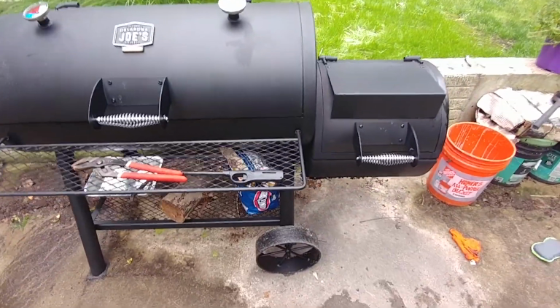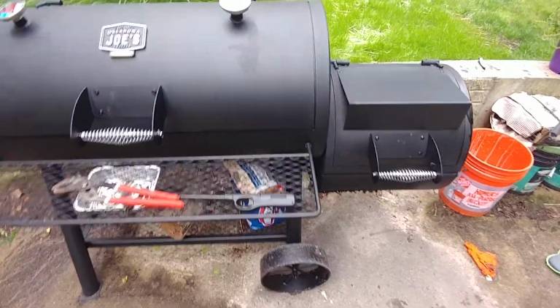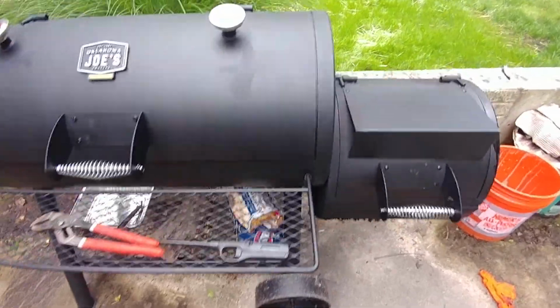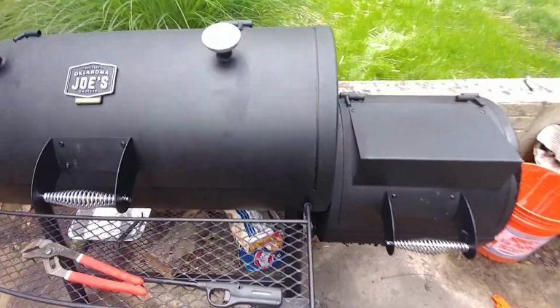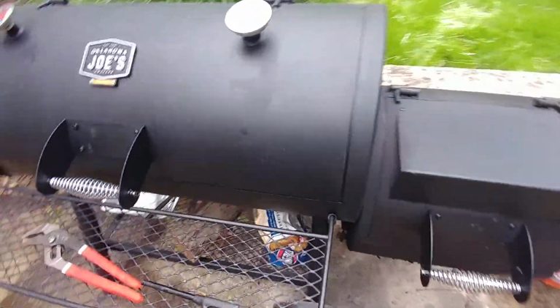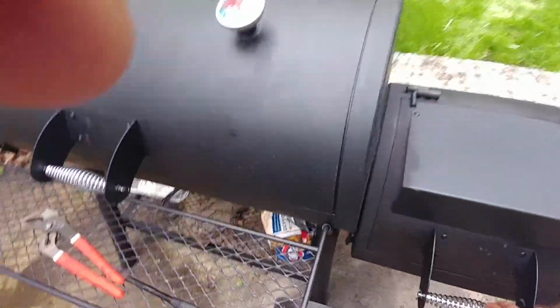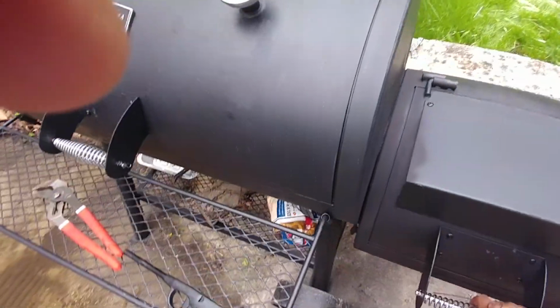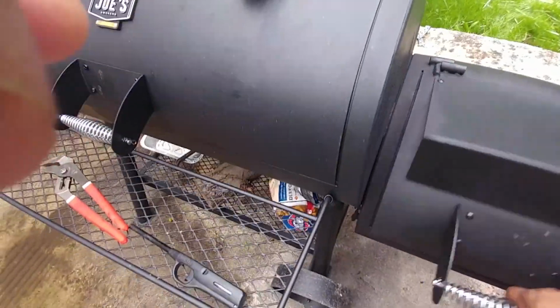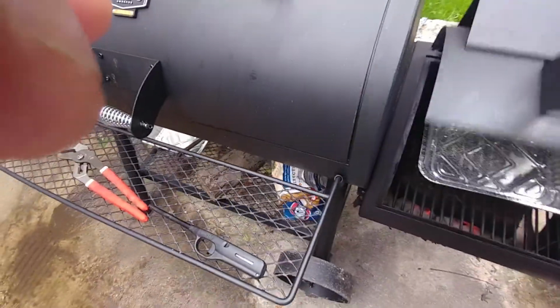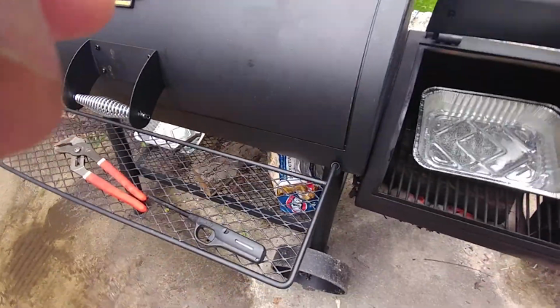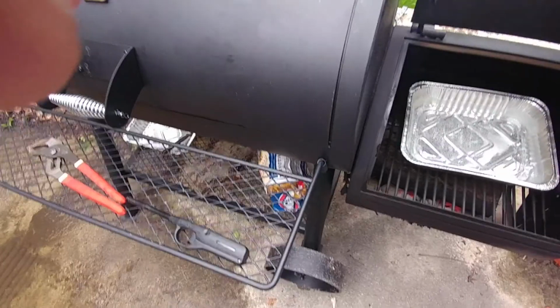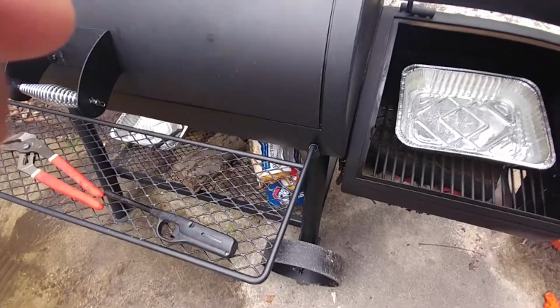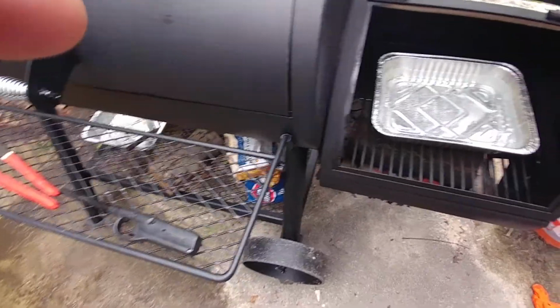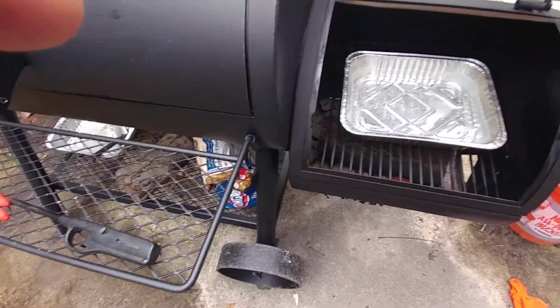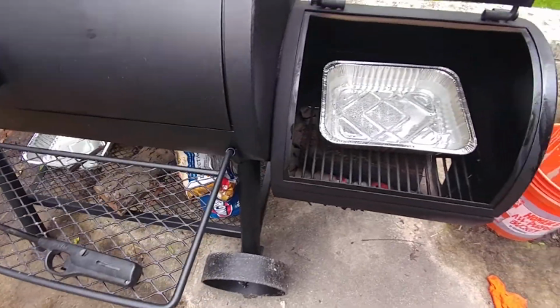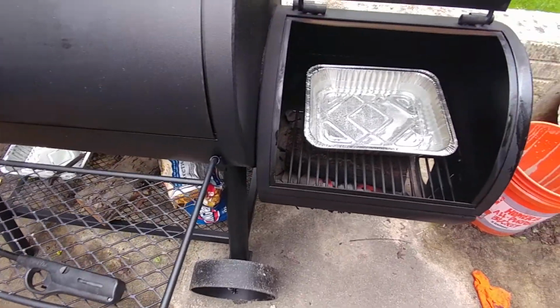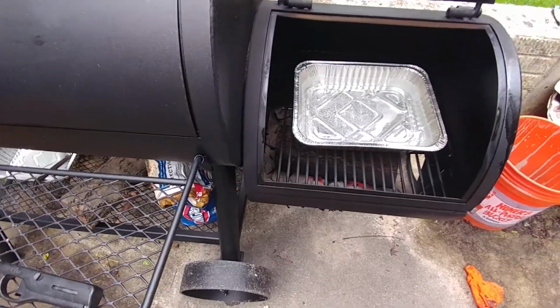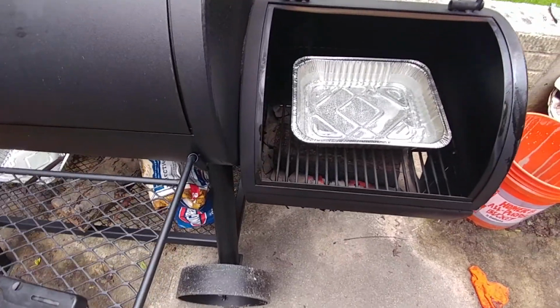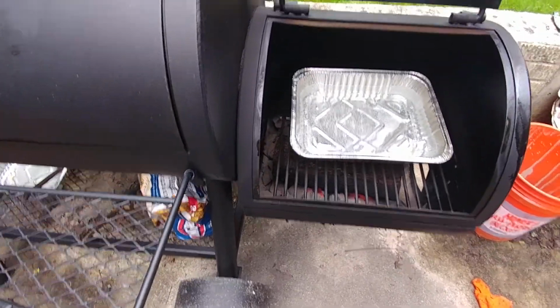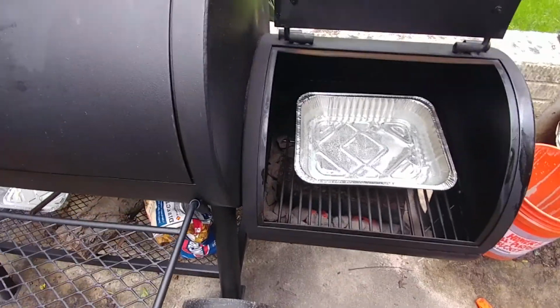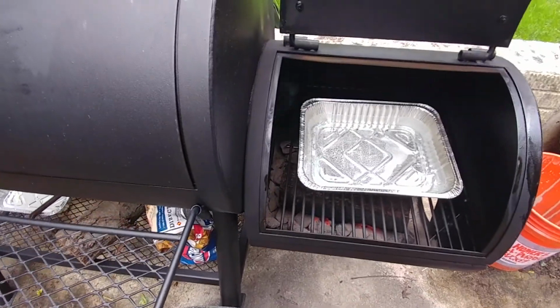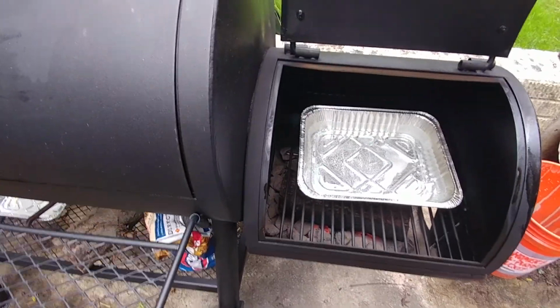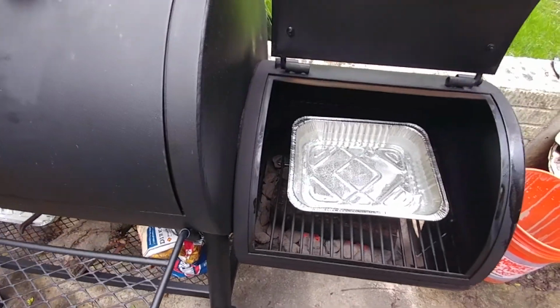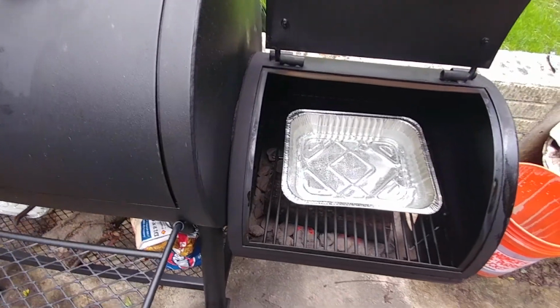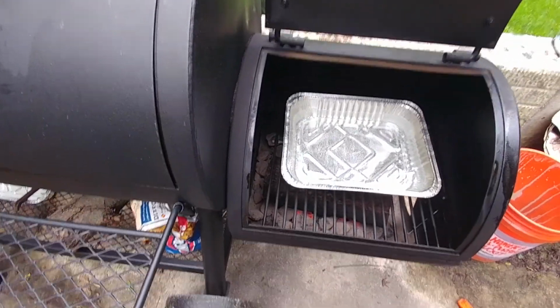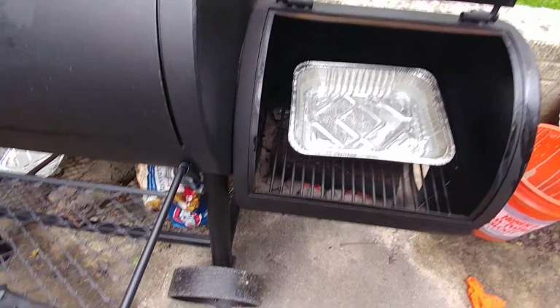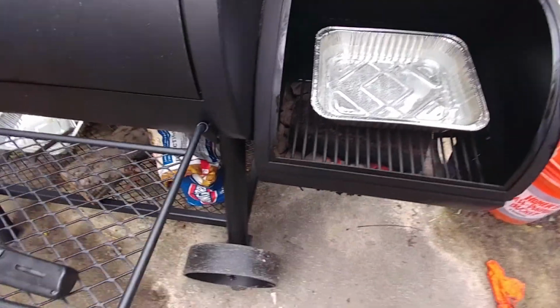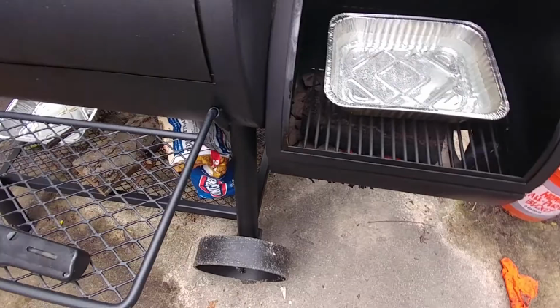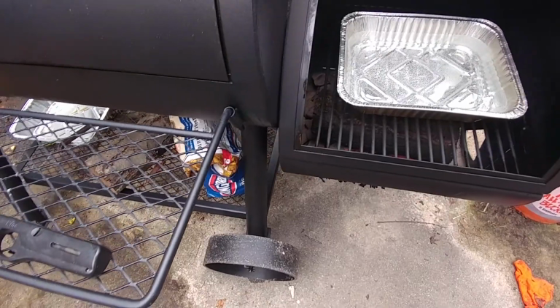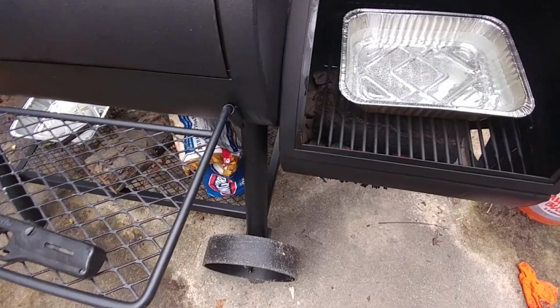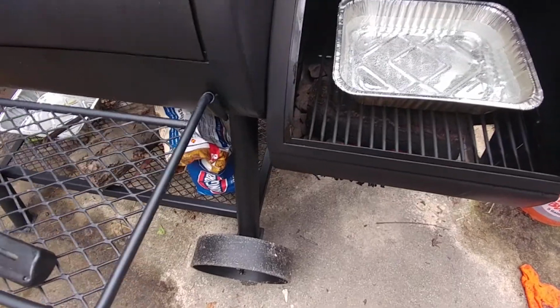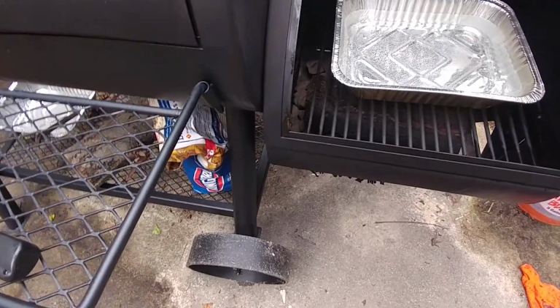Got a nice piece of cherry wood down there in the firebox, and some water on top to keep it moist. Nice log.